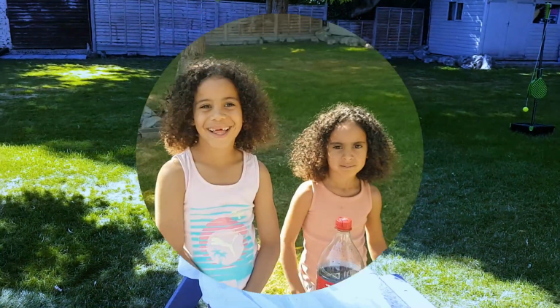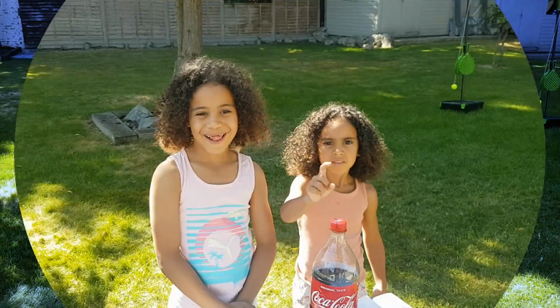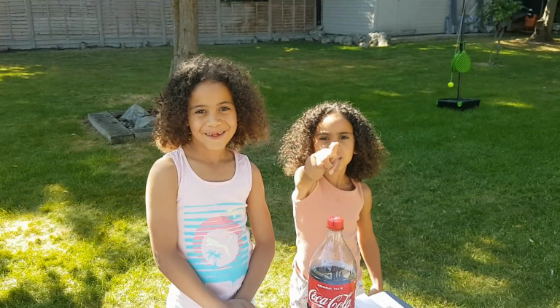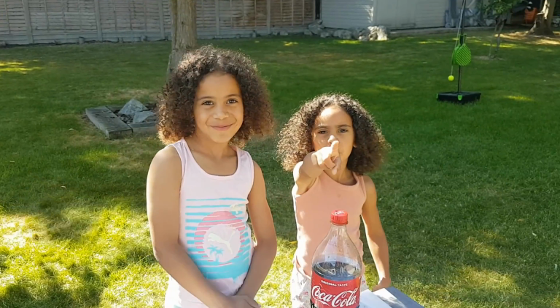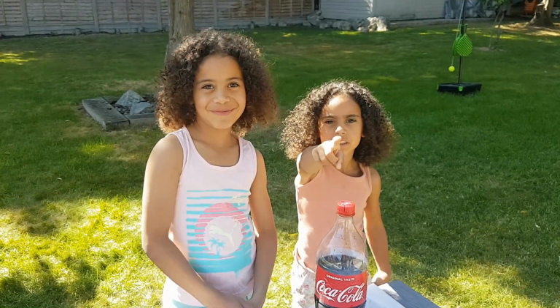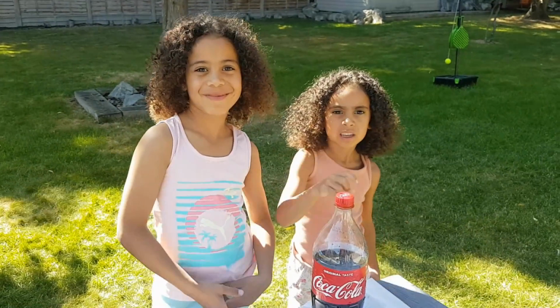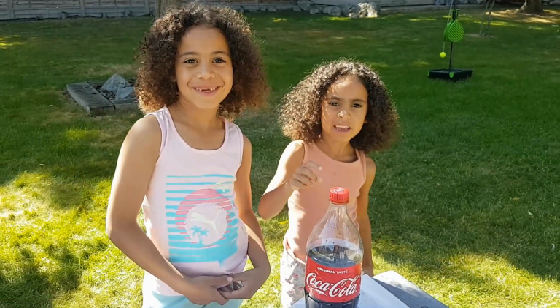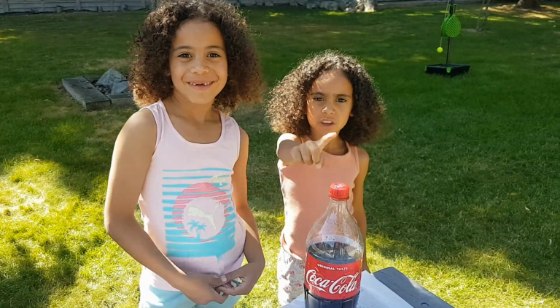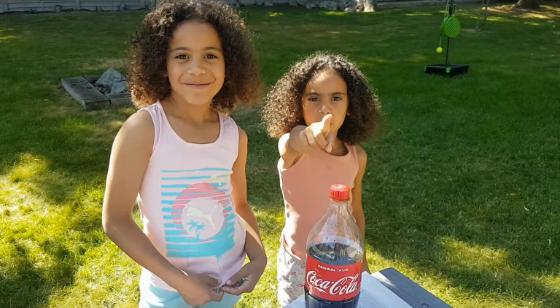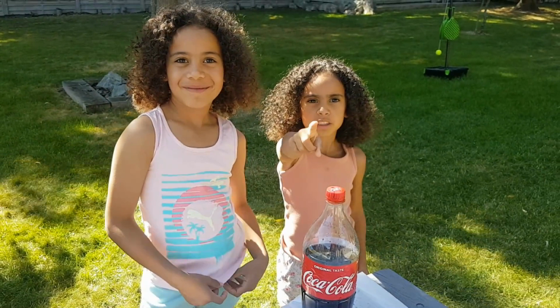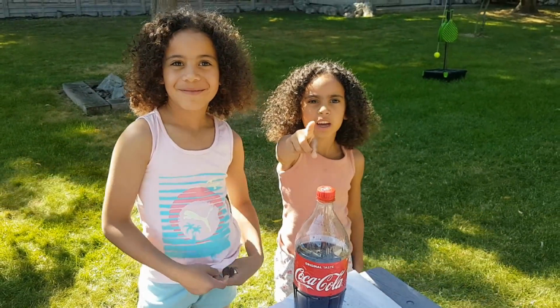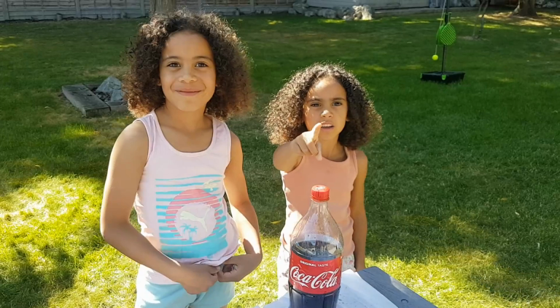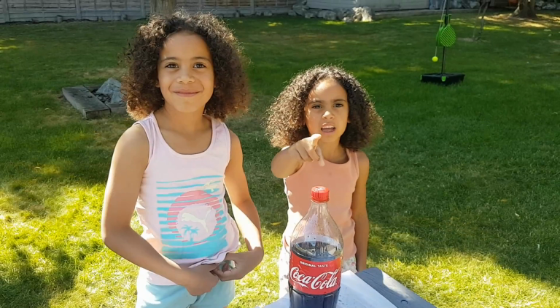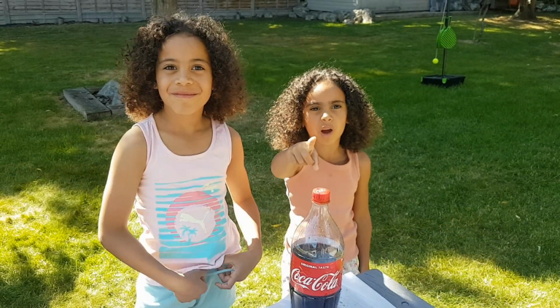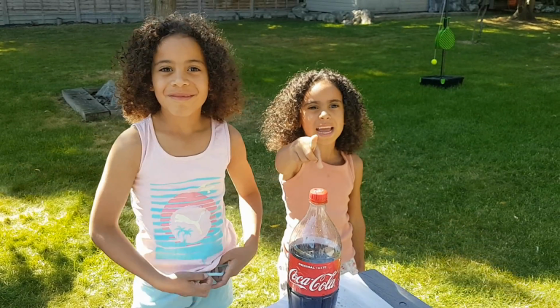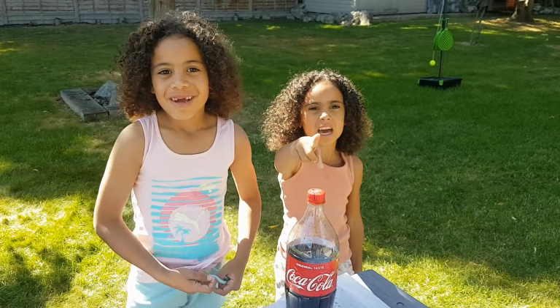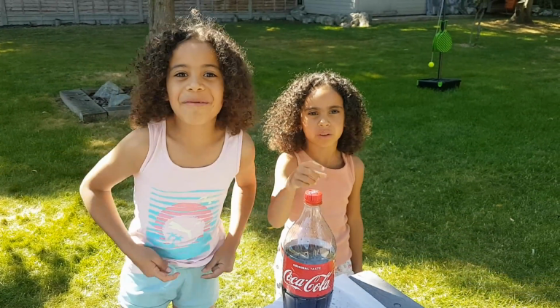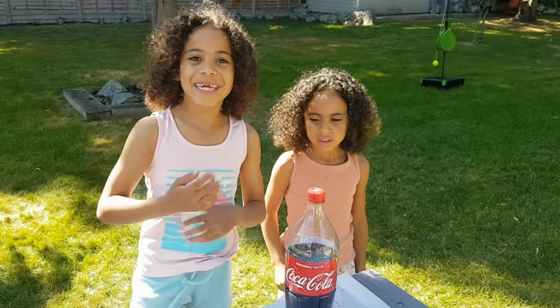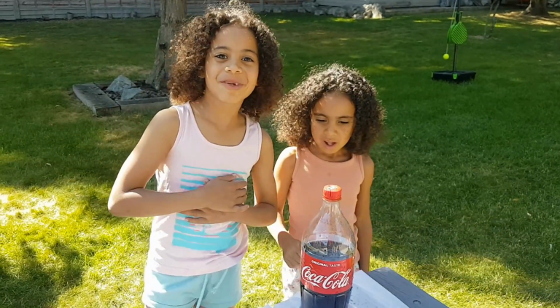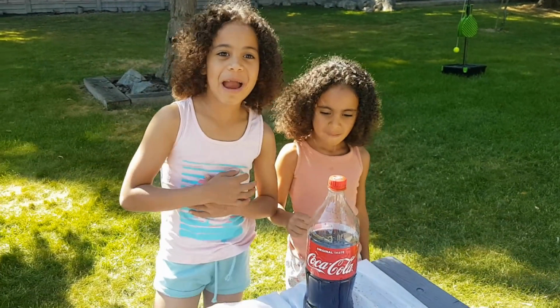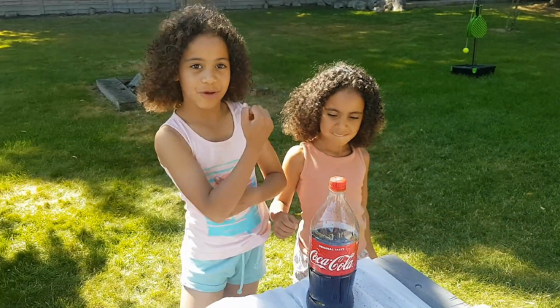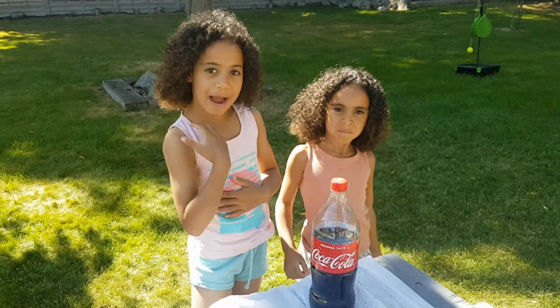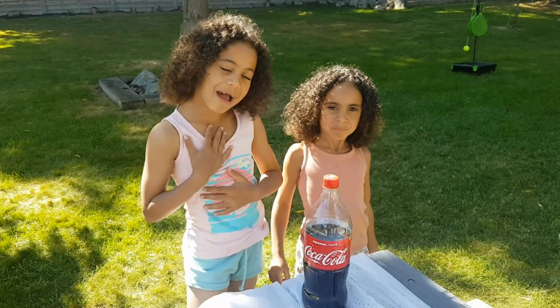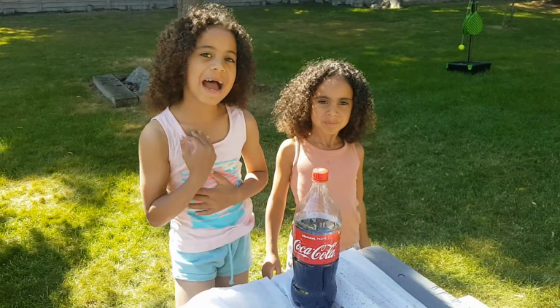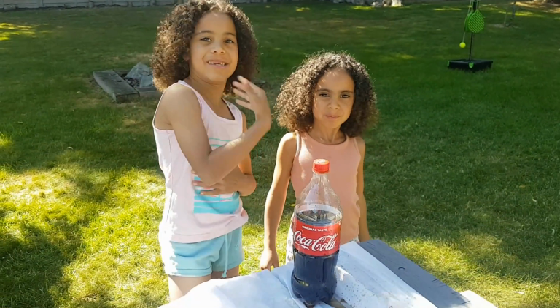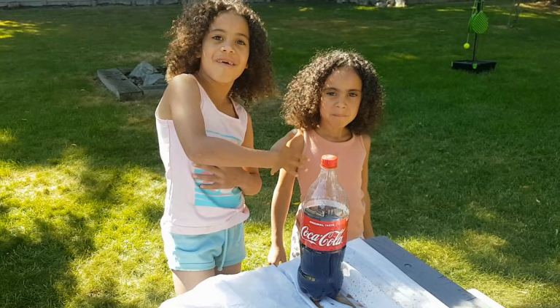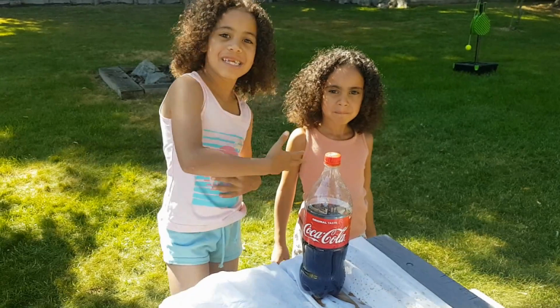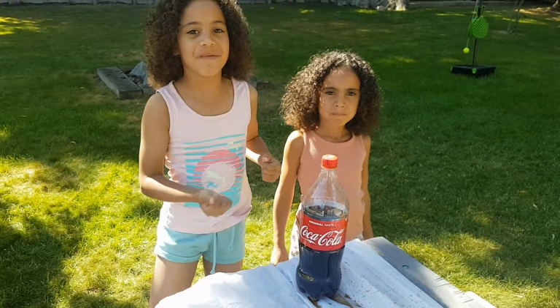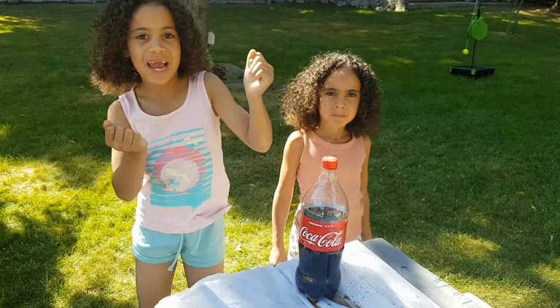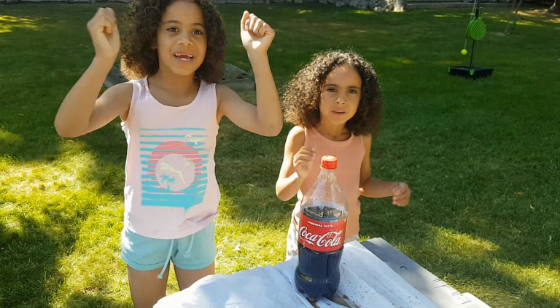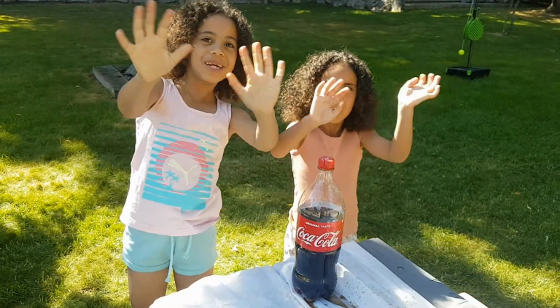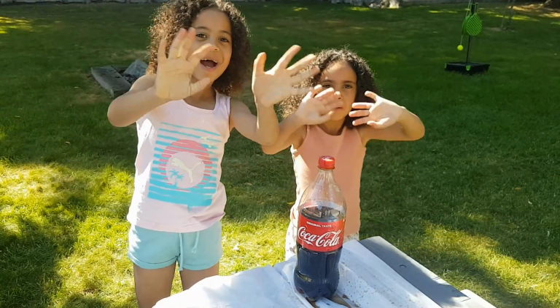Thank you for watching our Coca-Cola Volcano. Please subscribe to Amber and Zara TV. Goodbye!